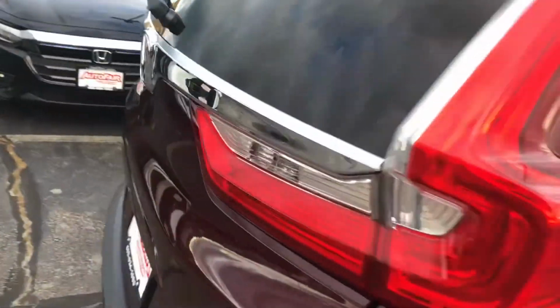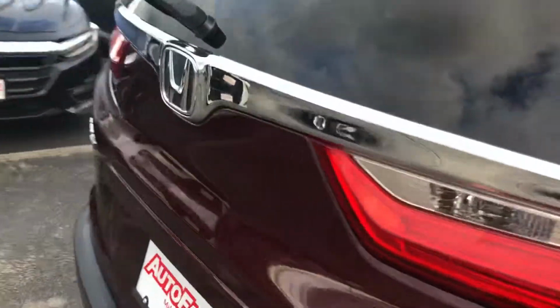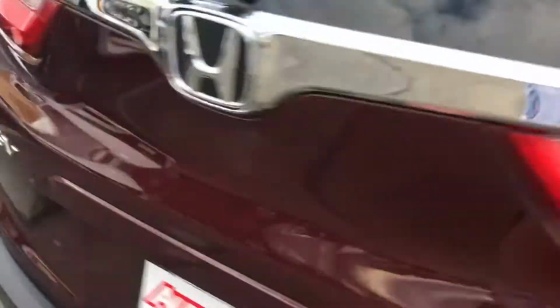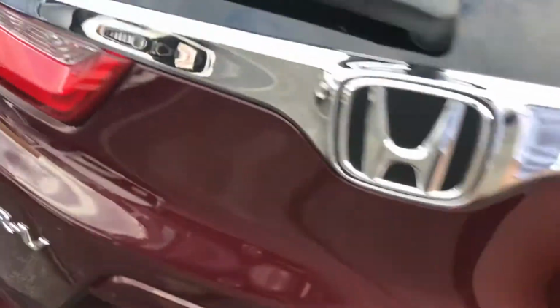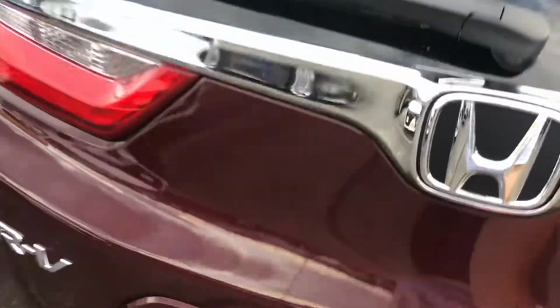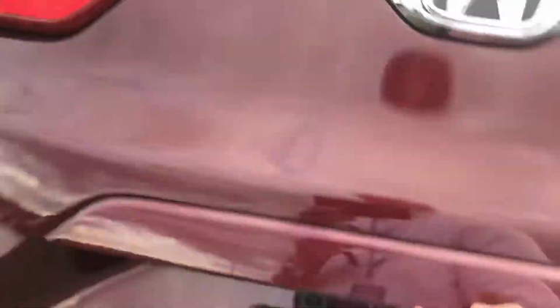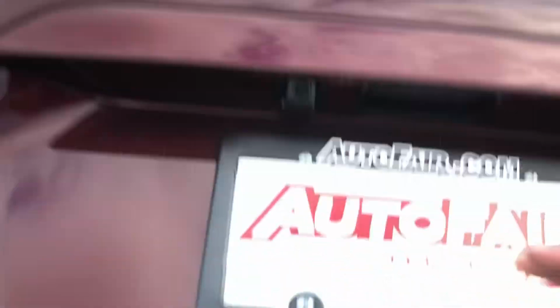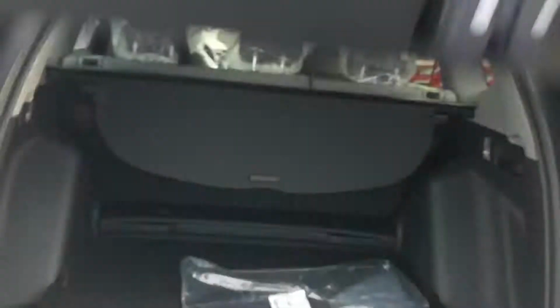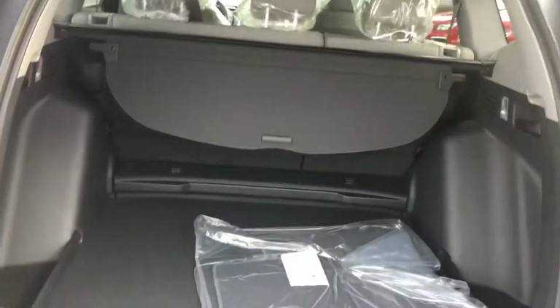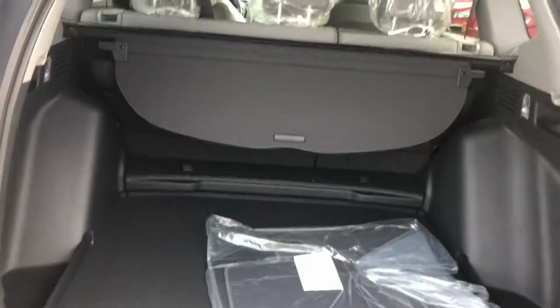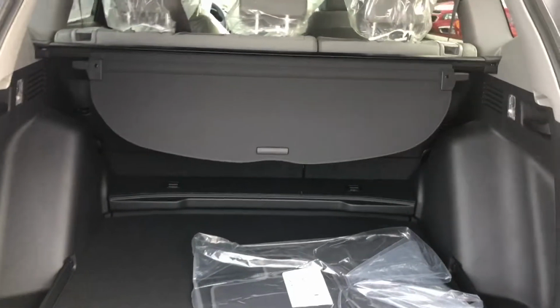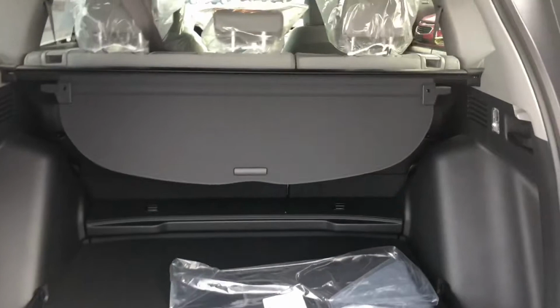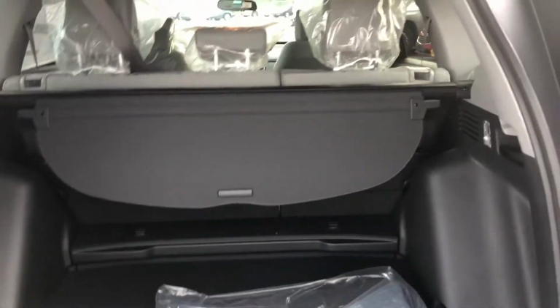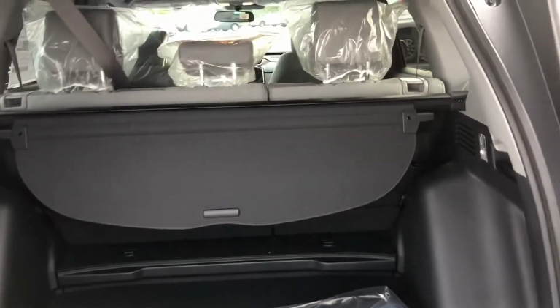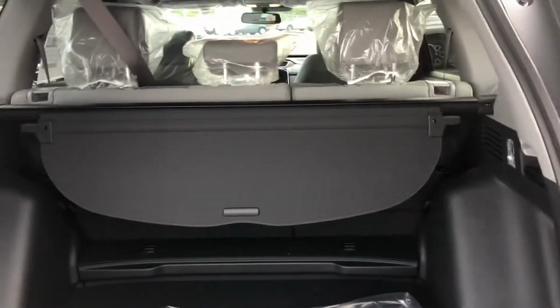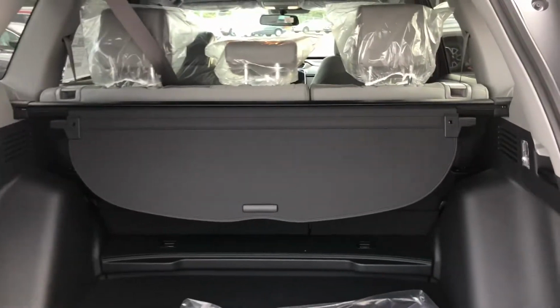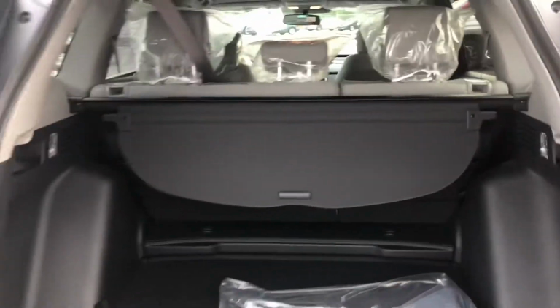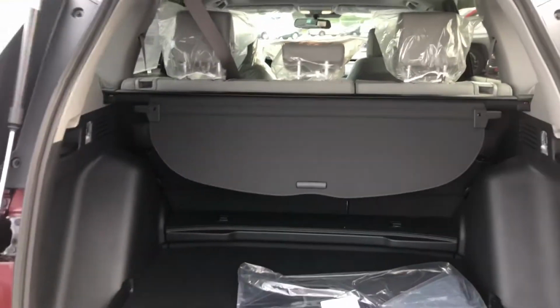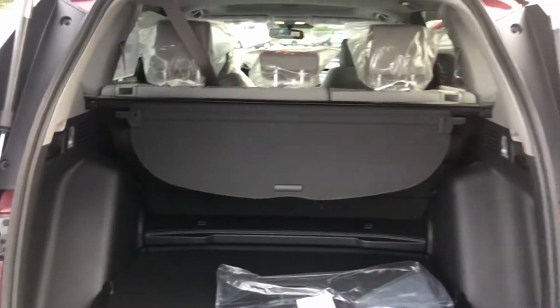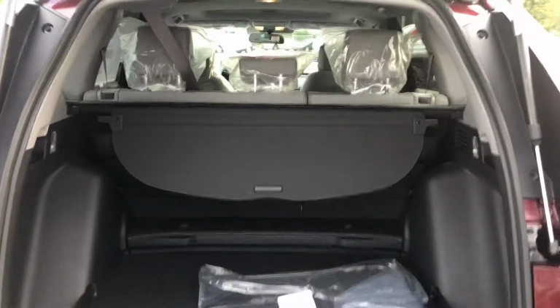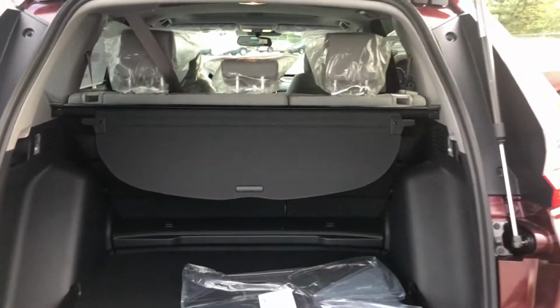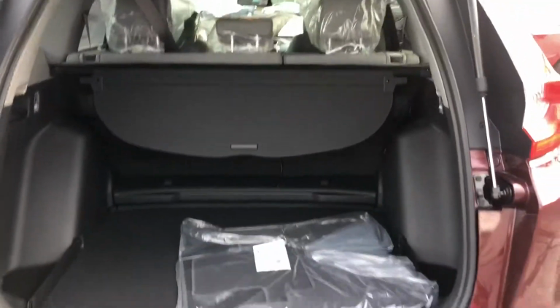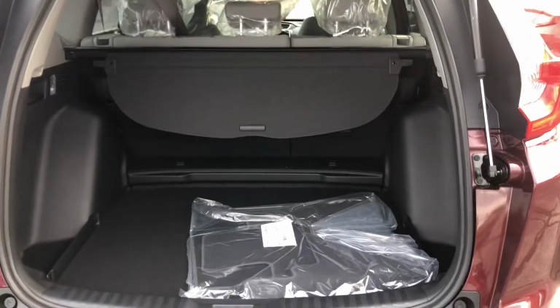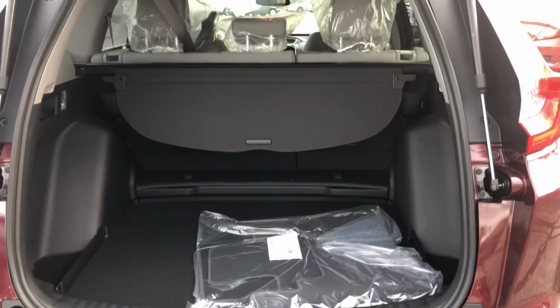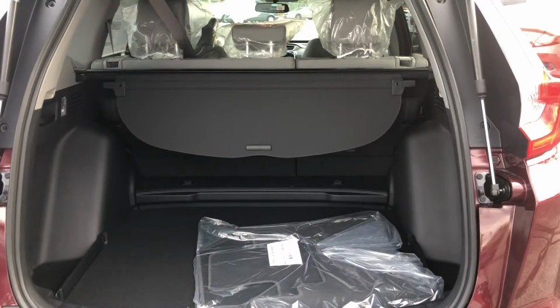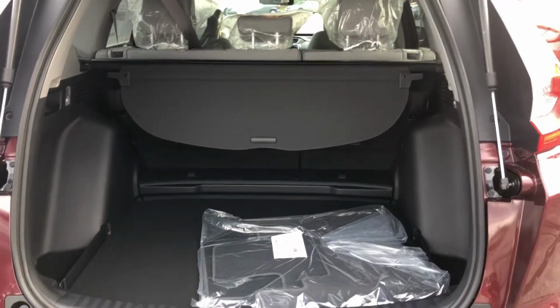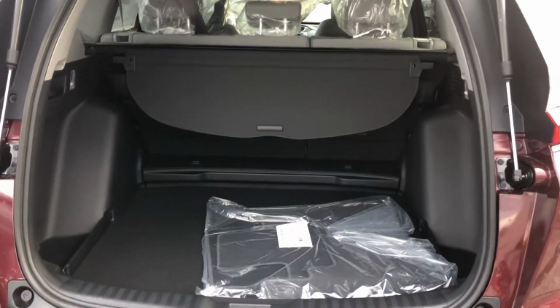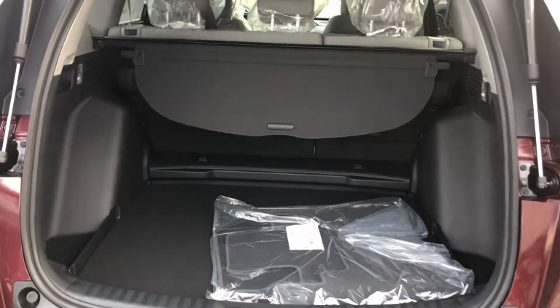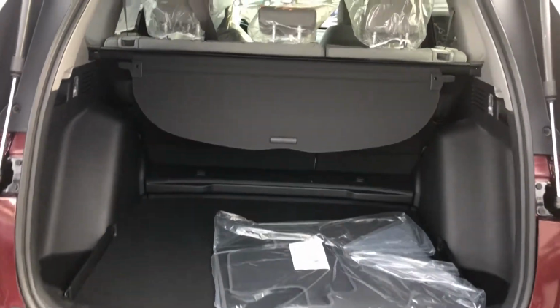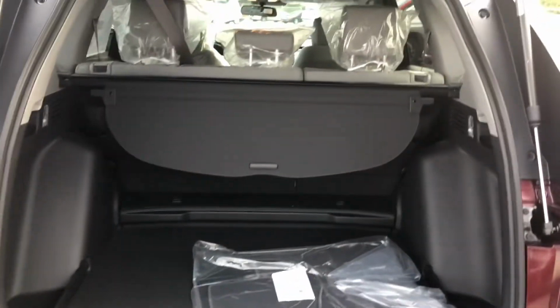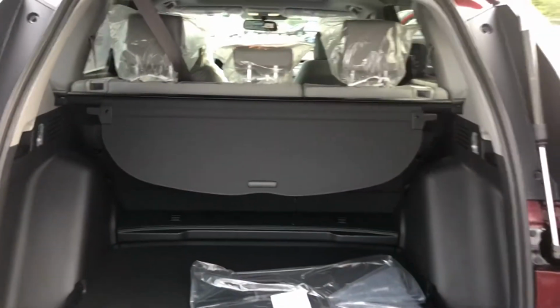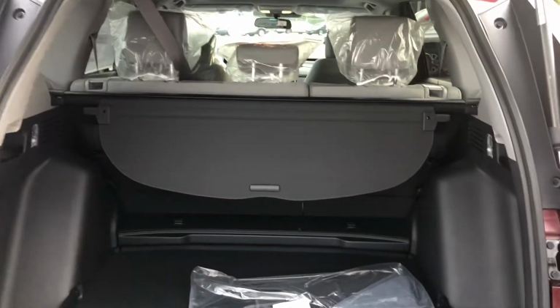Let's take a quick peek in the back. You do get a reverse camera with three views: a wide view, a narrow view, and a top-down view in case you want to do some tight parallel parking.